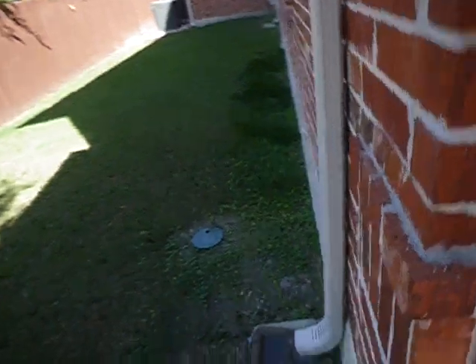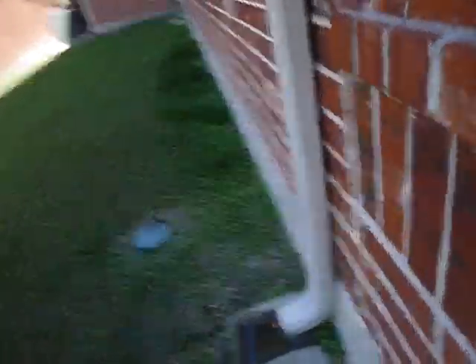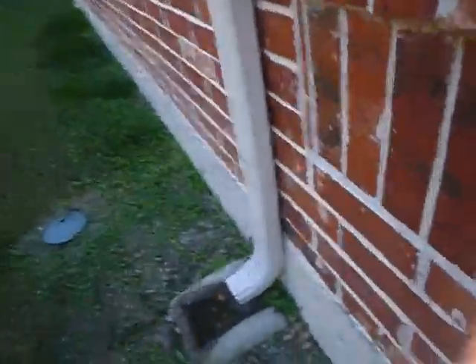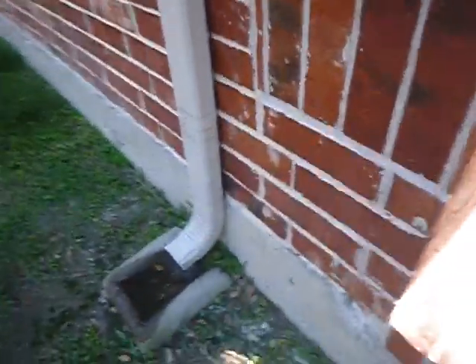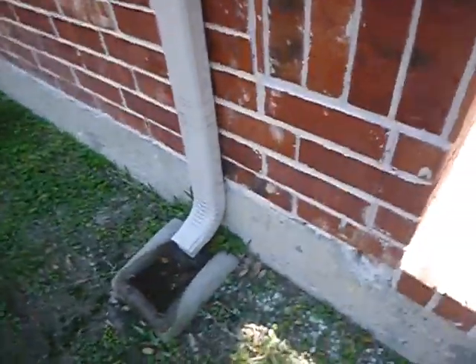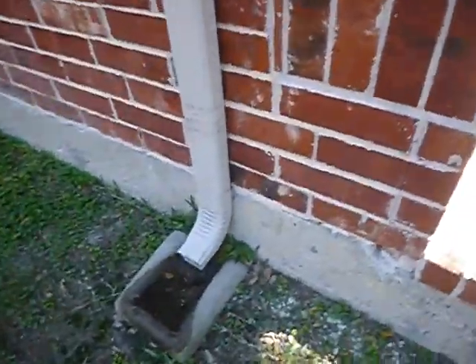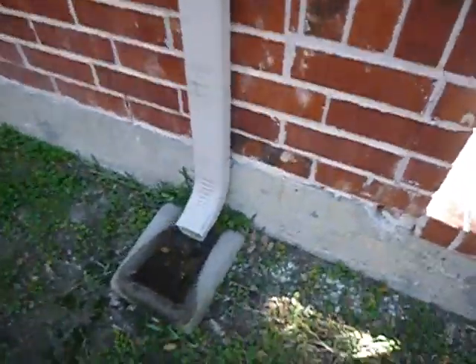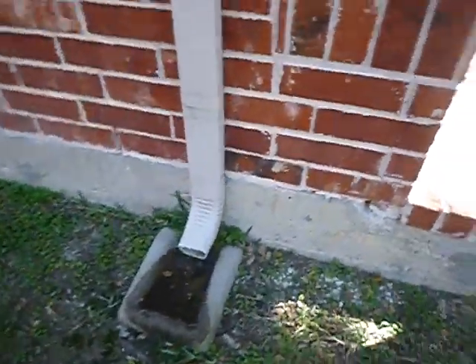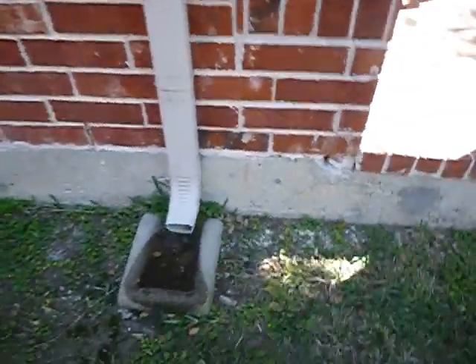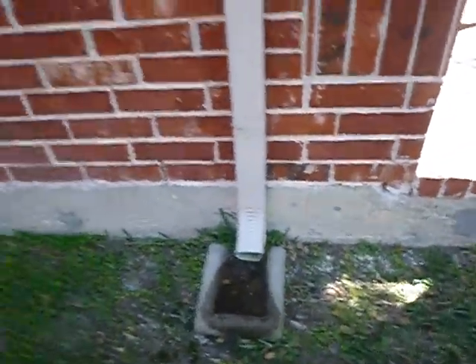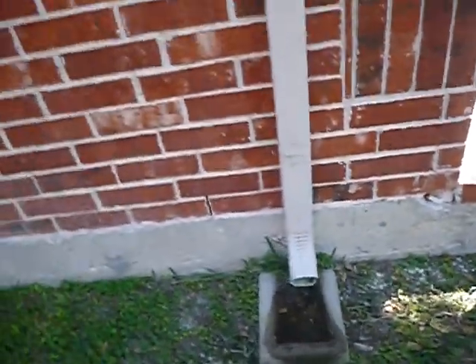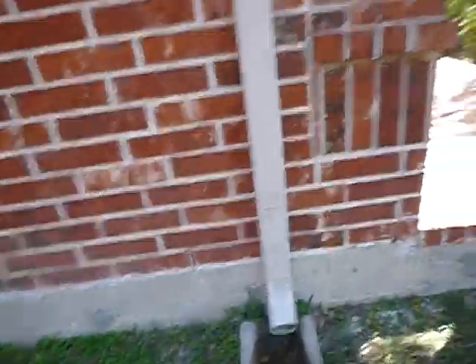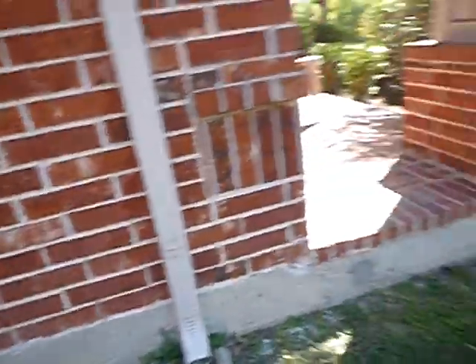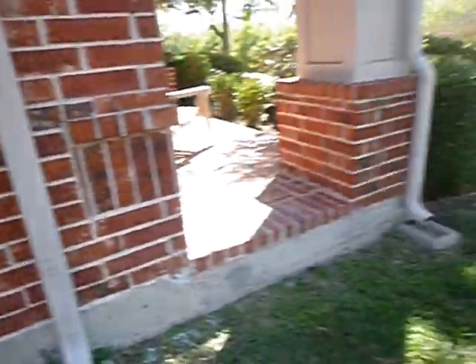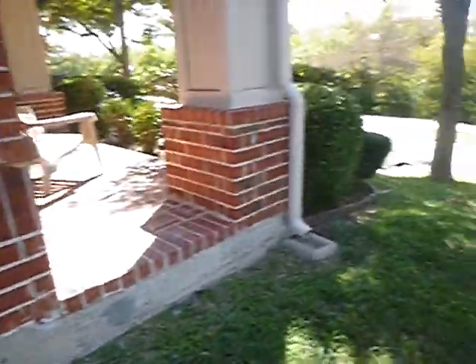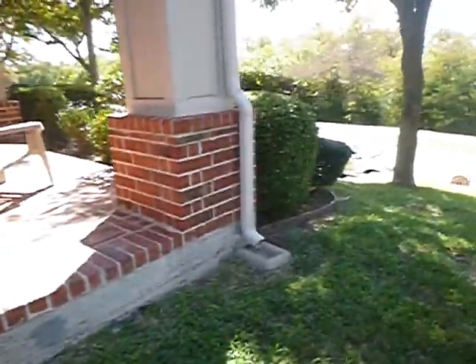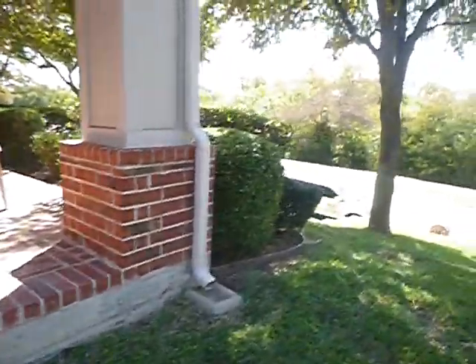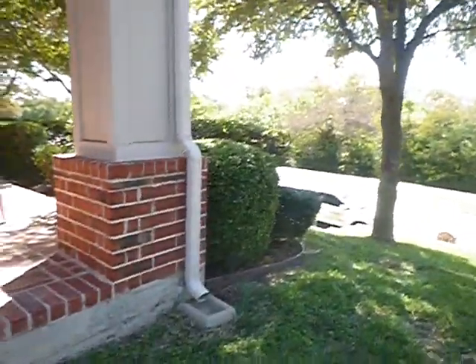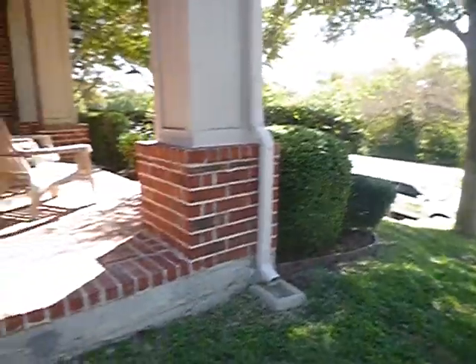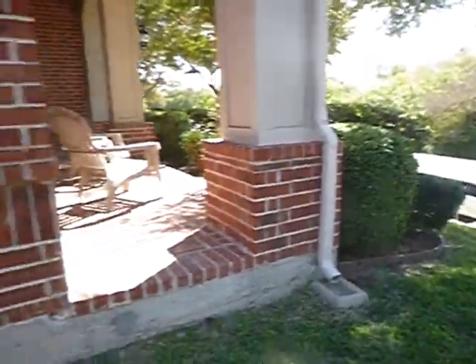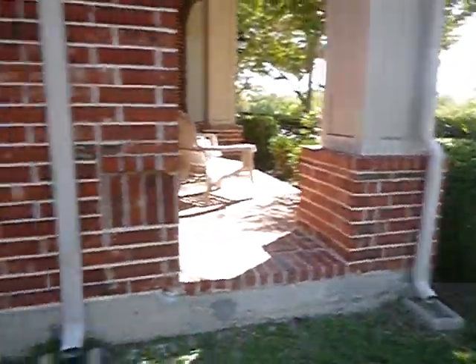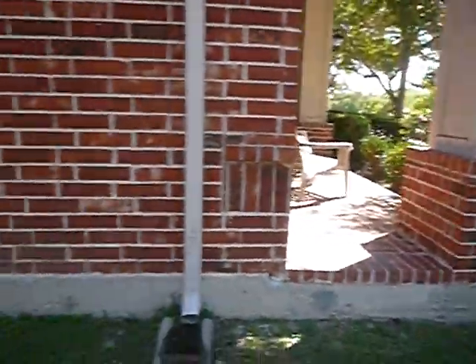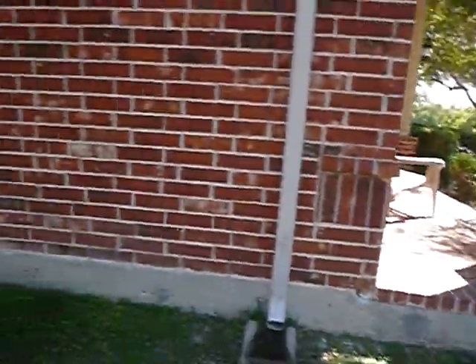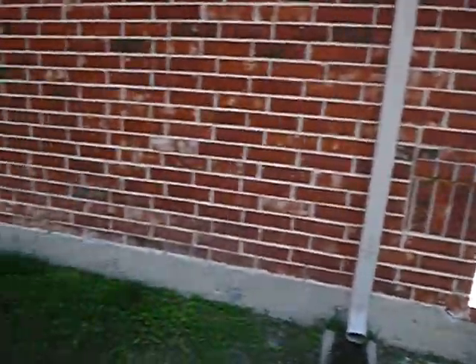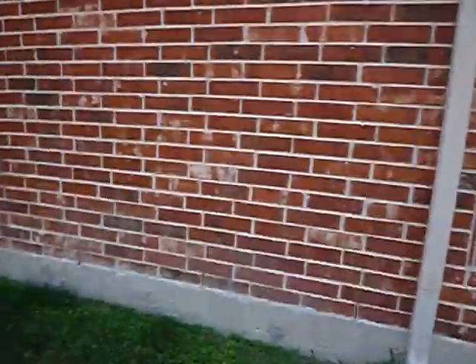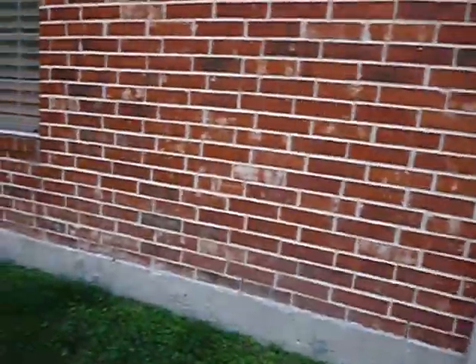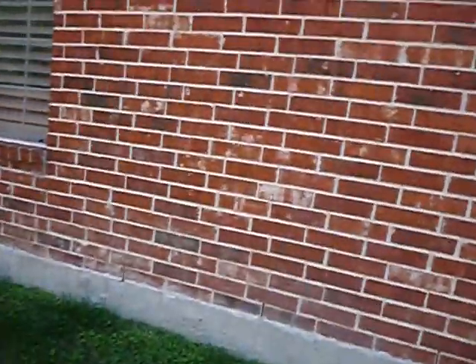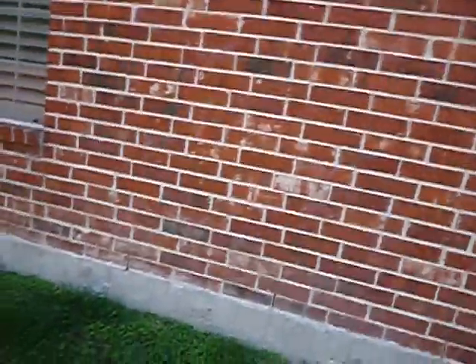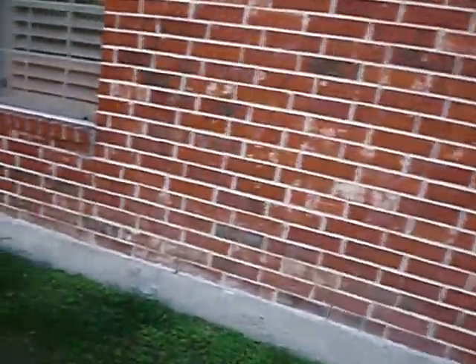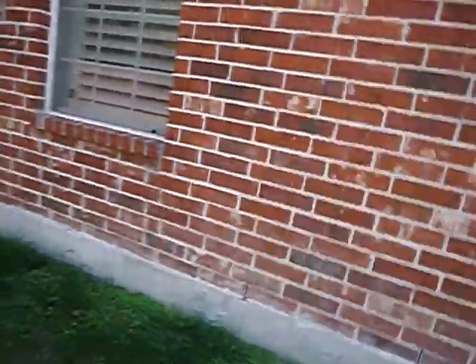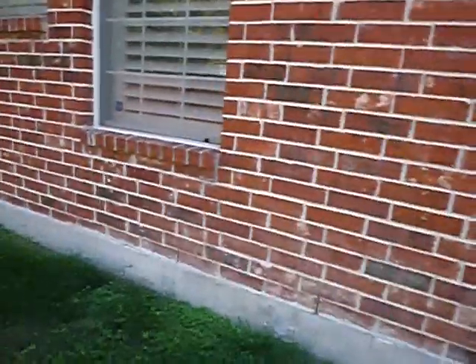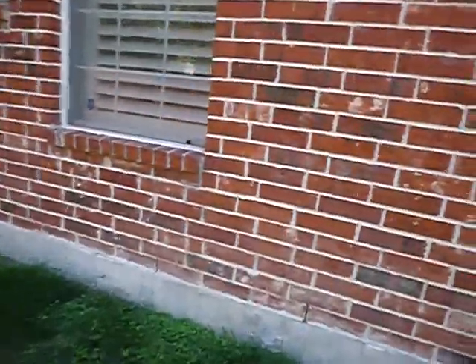Water is still not discharging far enough away. We just came across the front — the south side of the house; we started on the east.